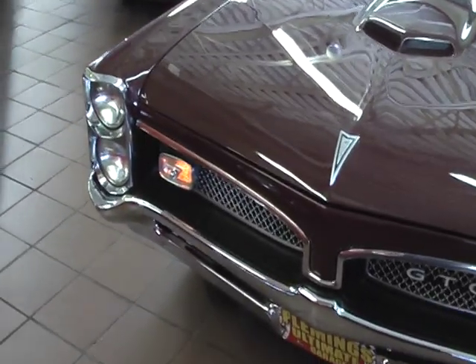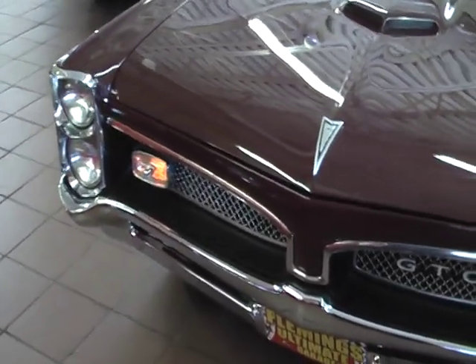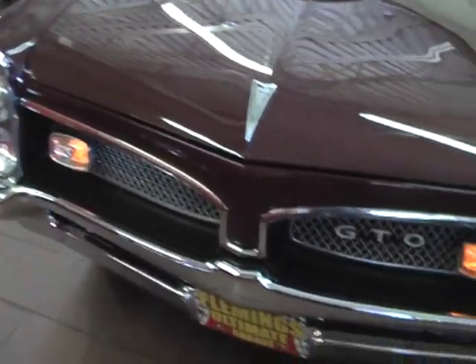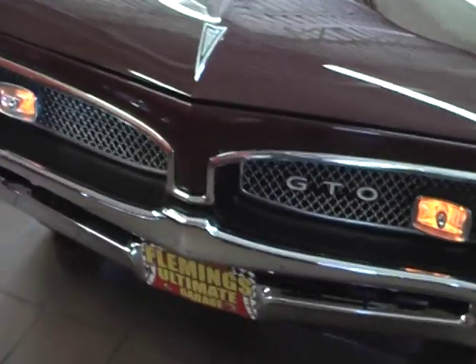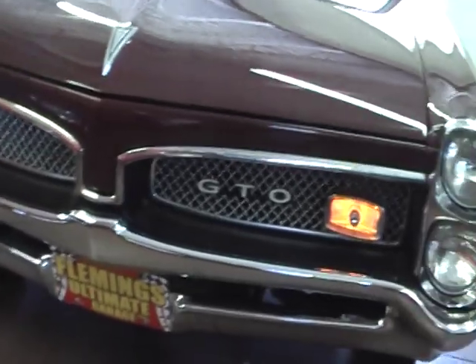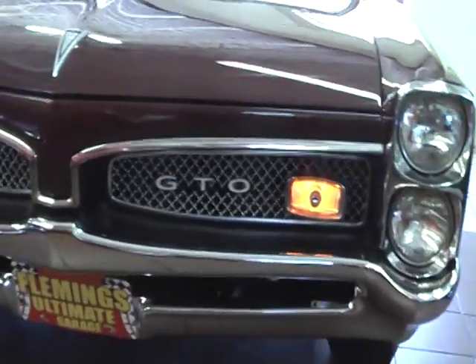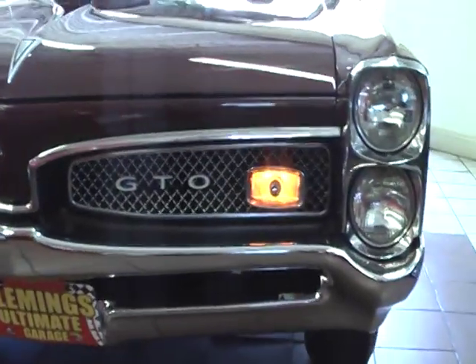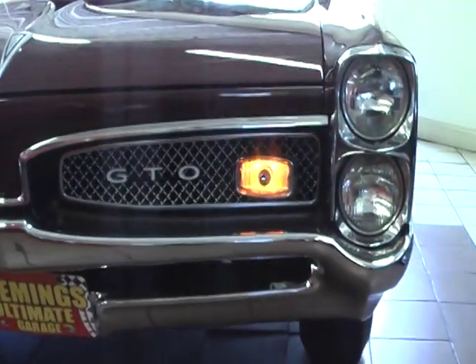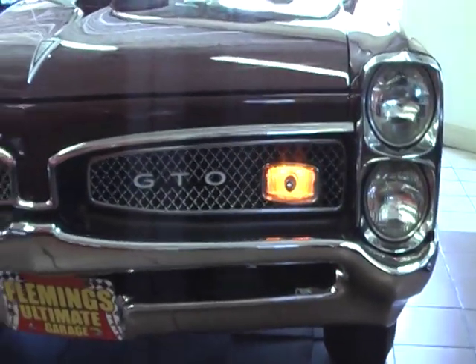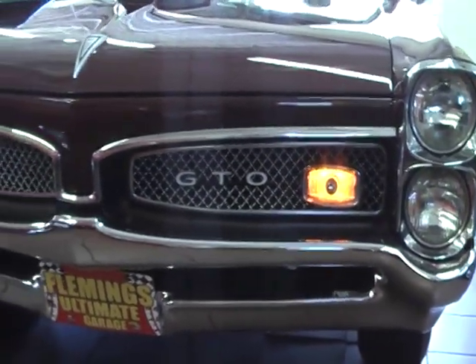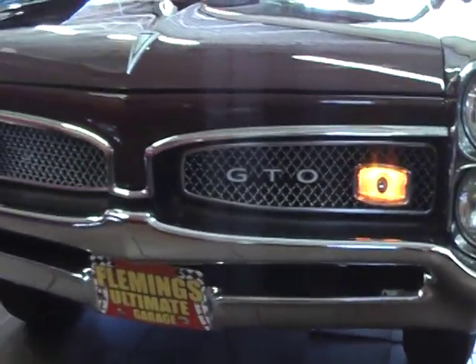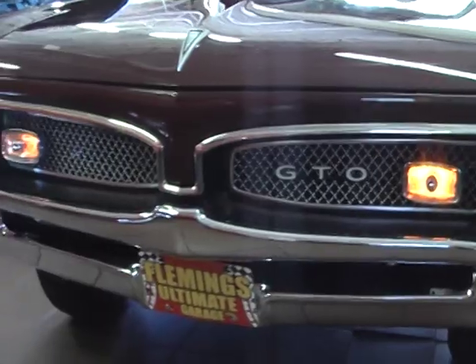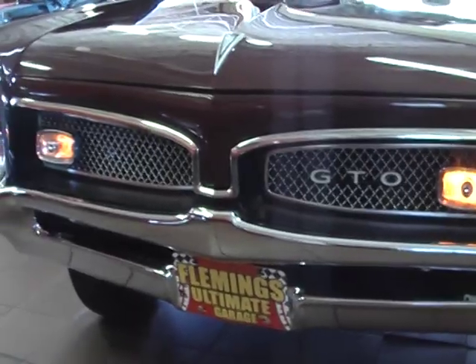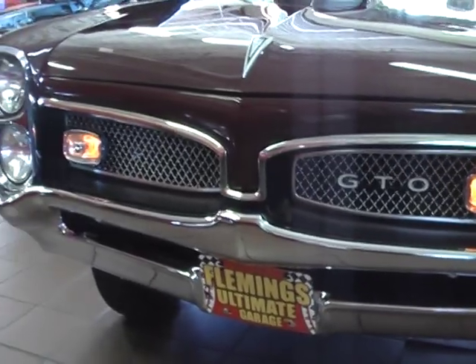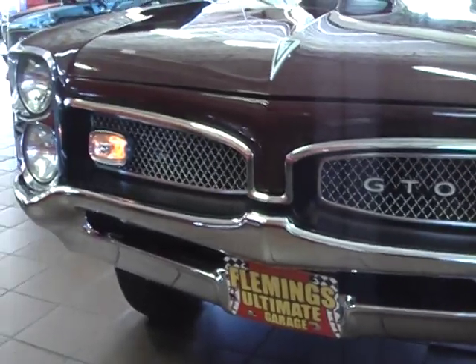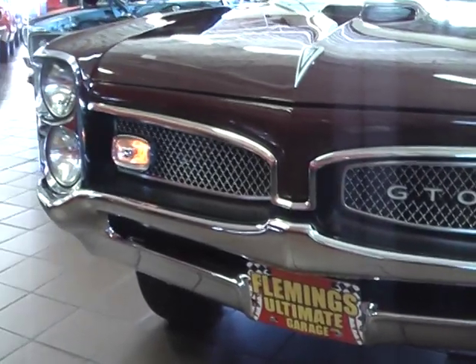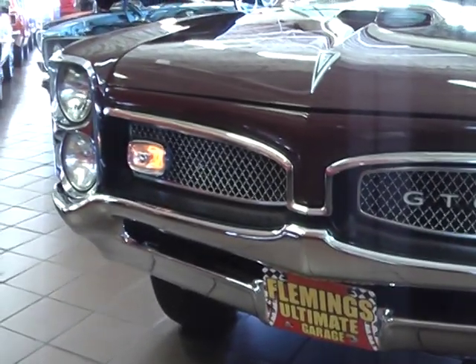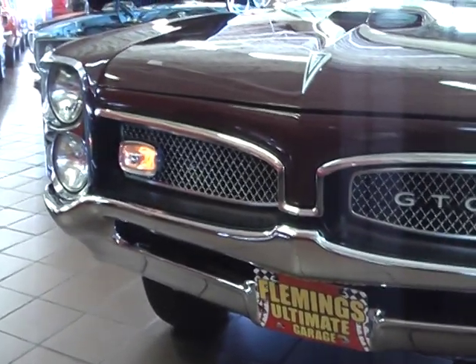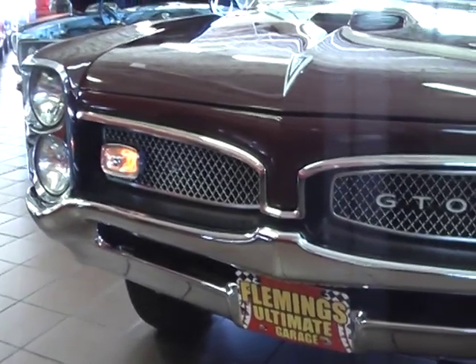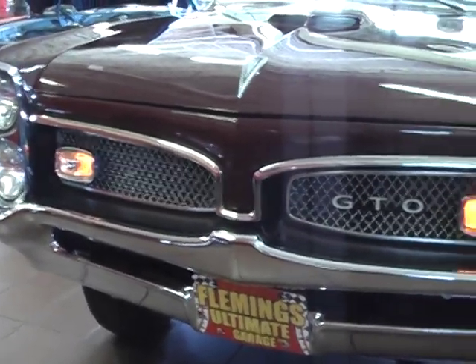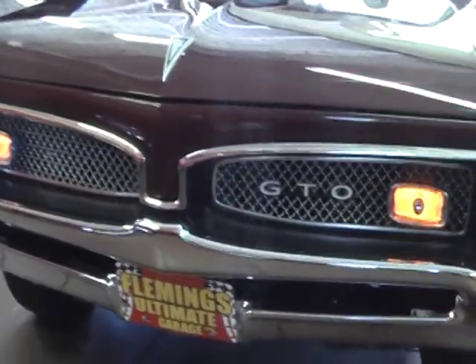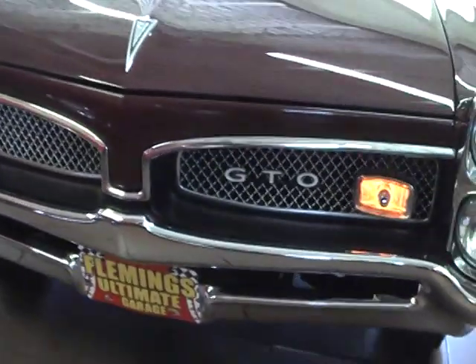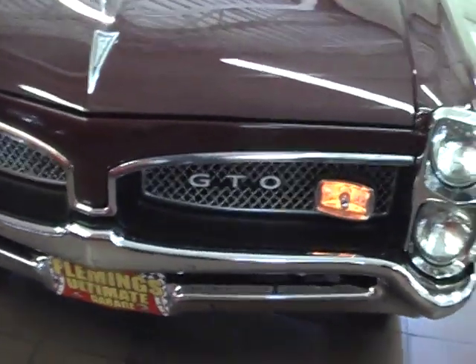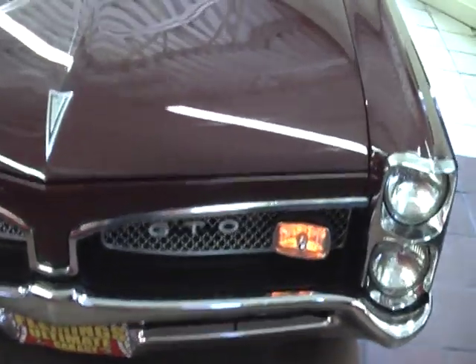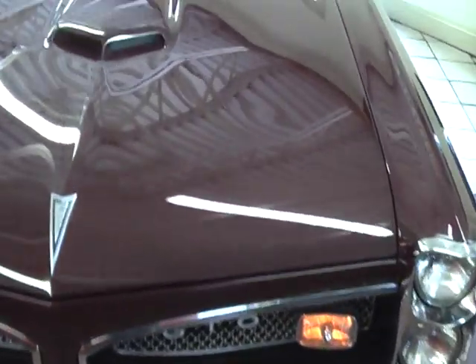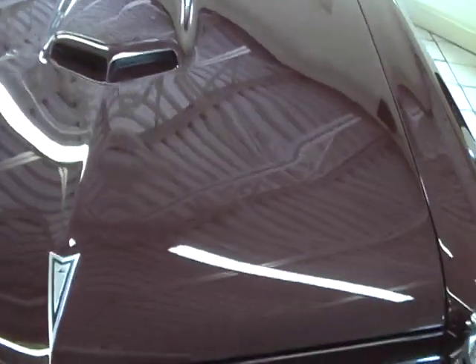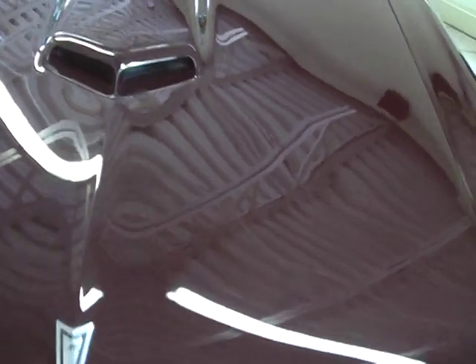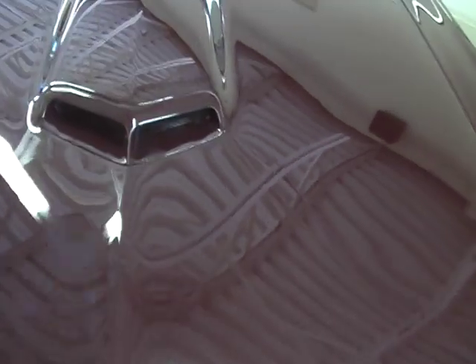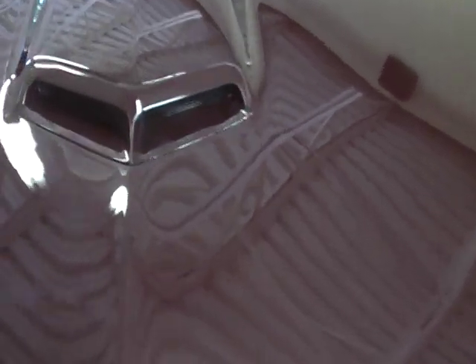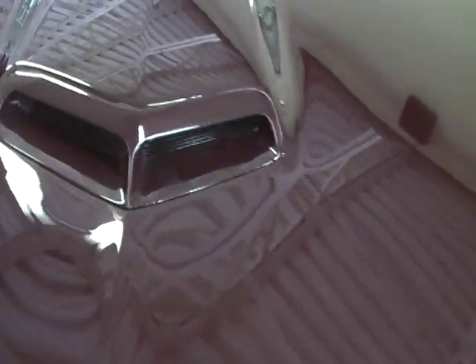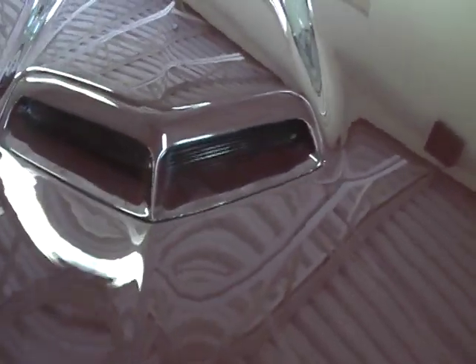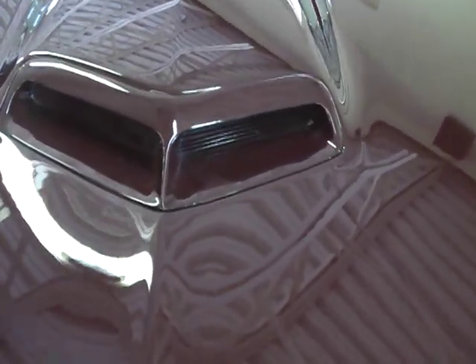Undoubtedly the sexiest front end that ever came on a GTO. Beautiful hood scoop from the factory.